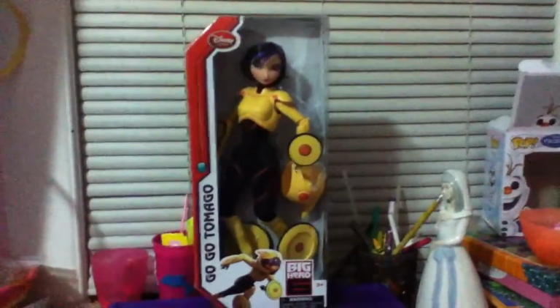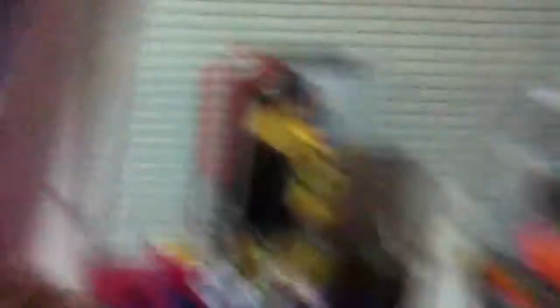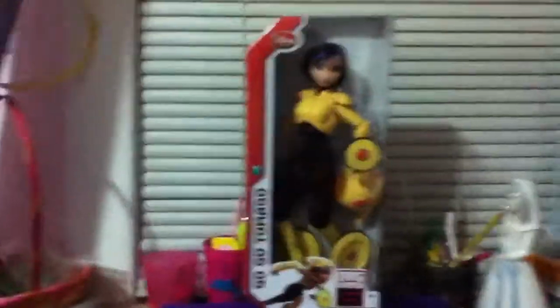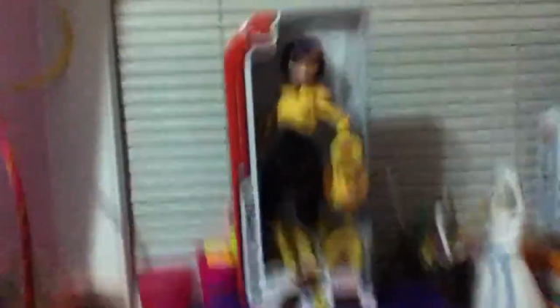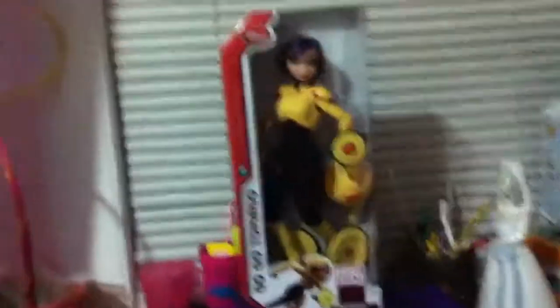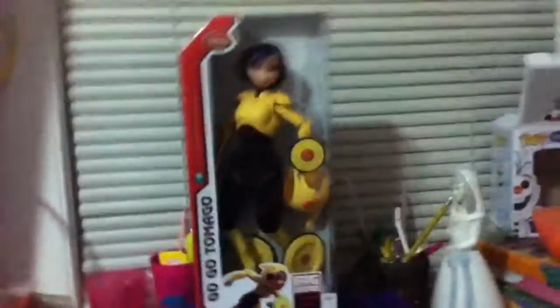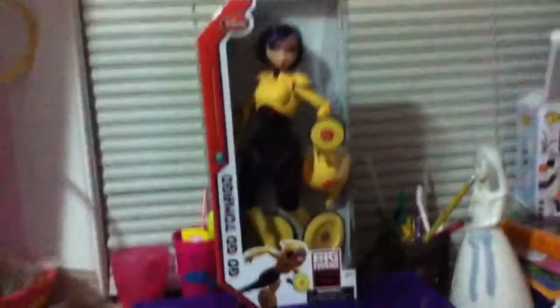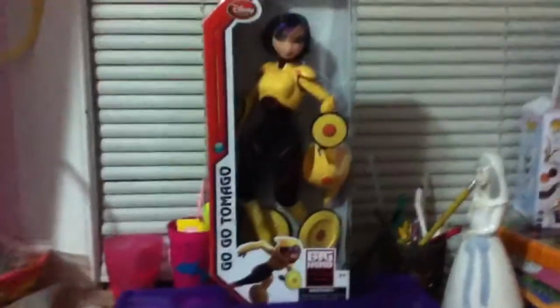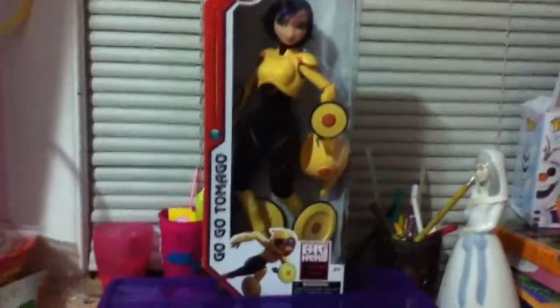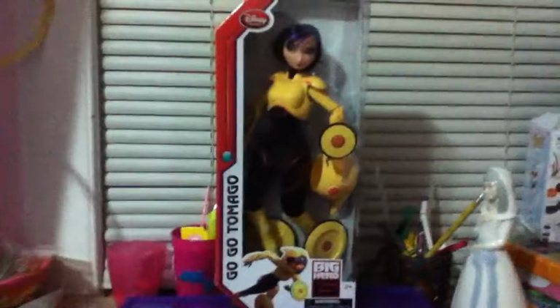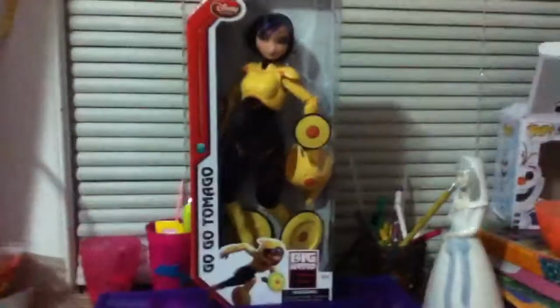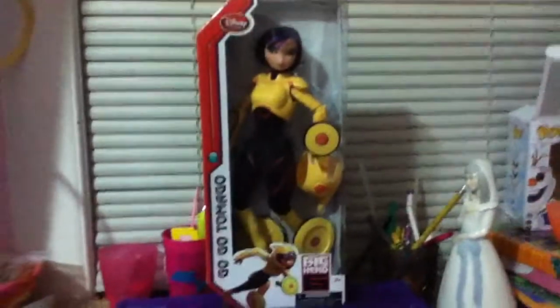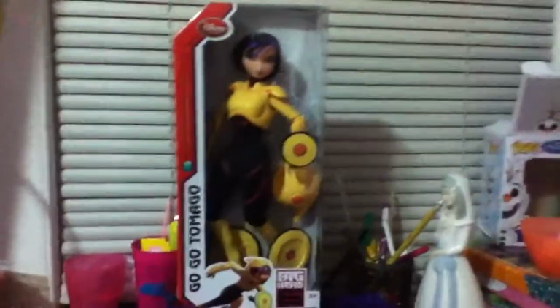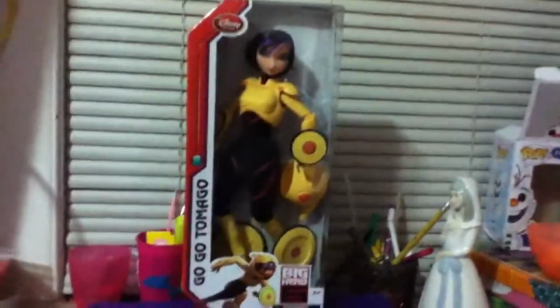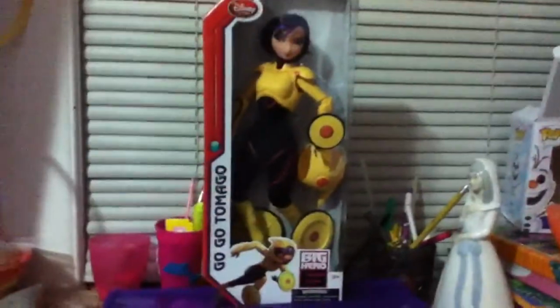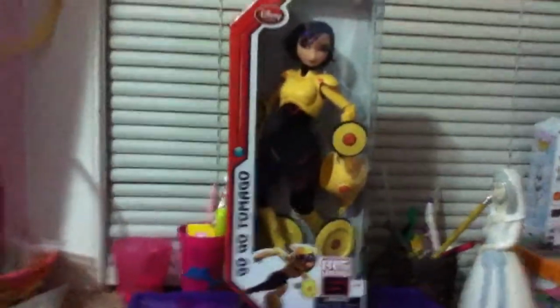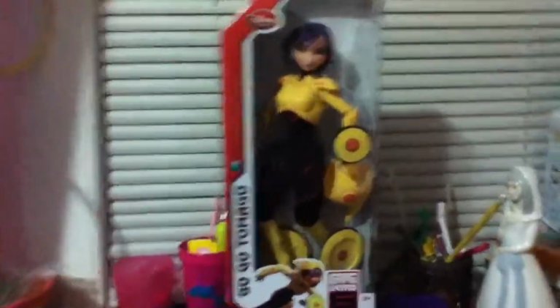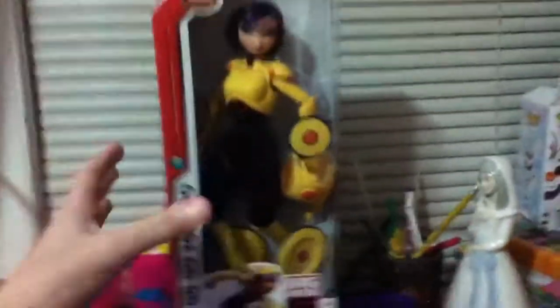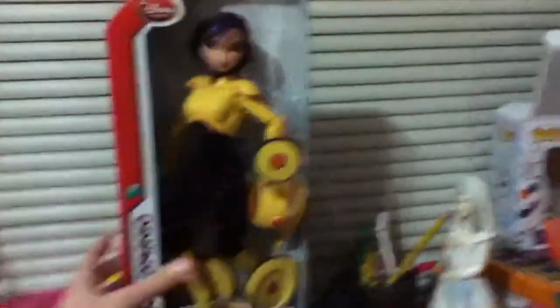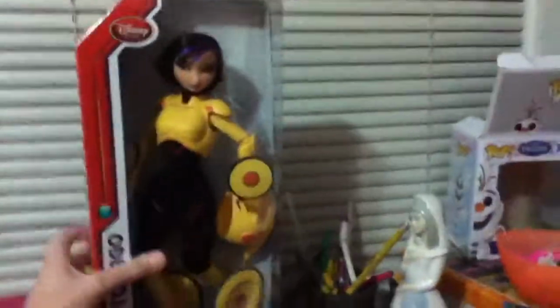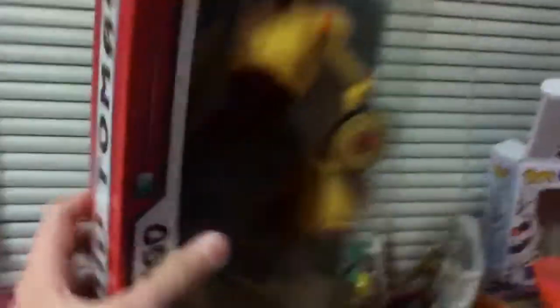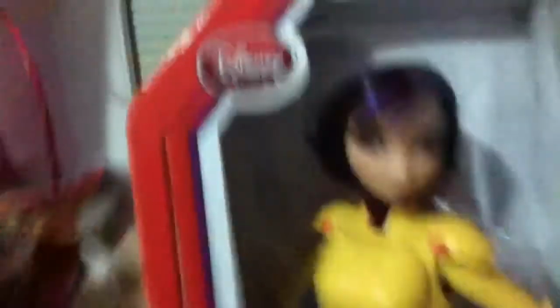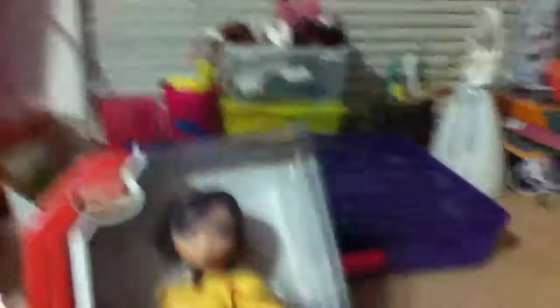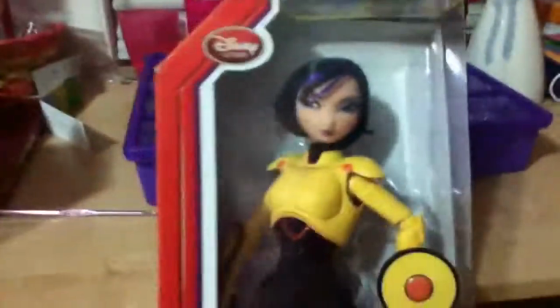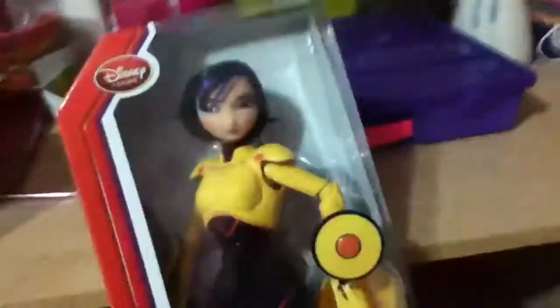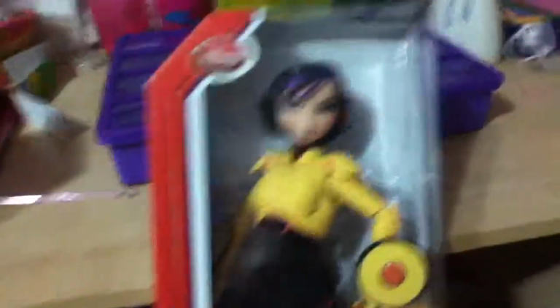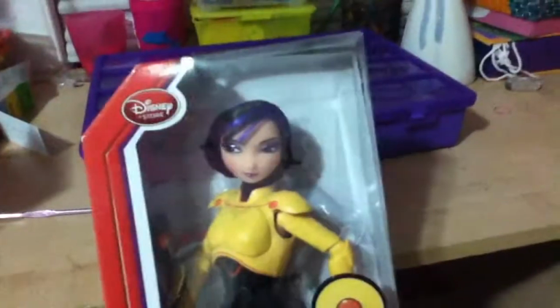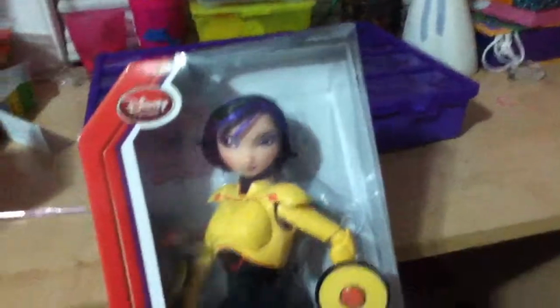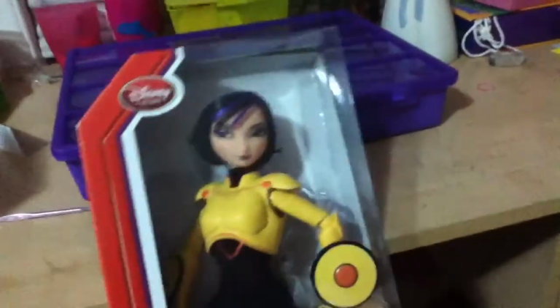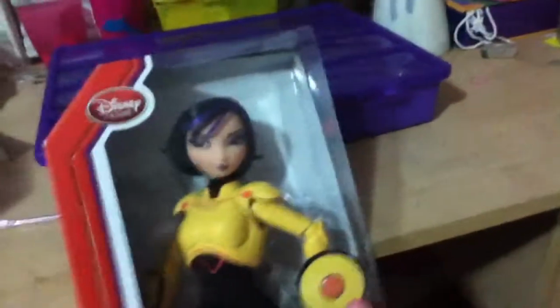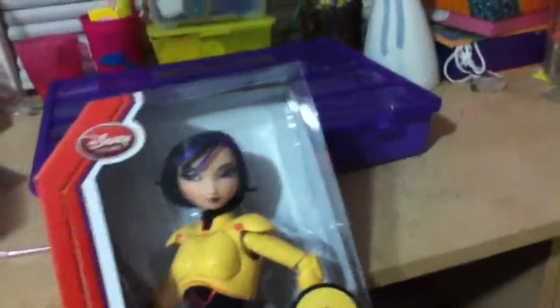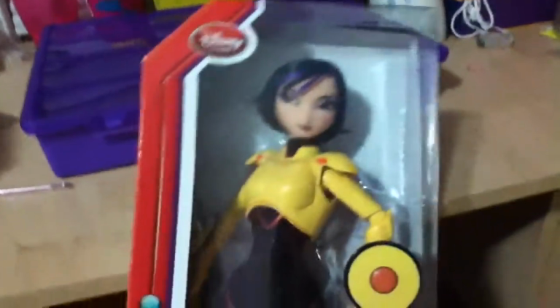Hey guys, Aria here, and today I'm doing a review on this Big Hero 6 Go Go Tomega doll. I got her for Christmas at the Disney Store, and I decided to do a review on her now.